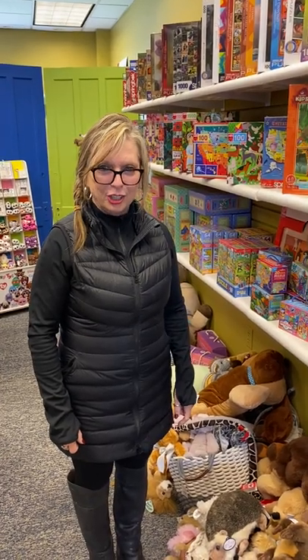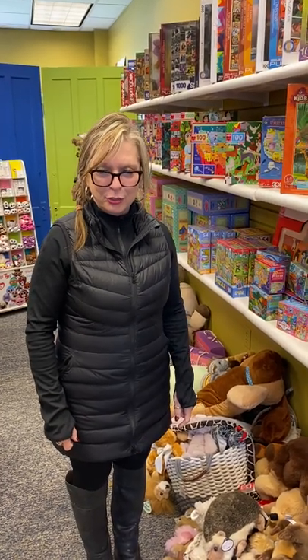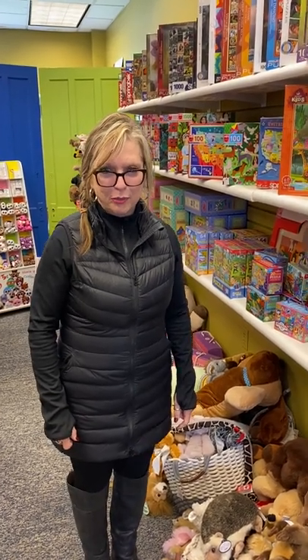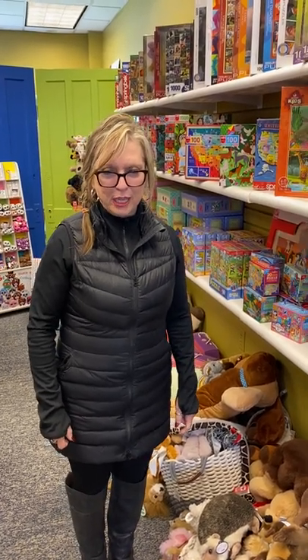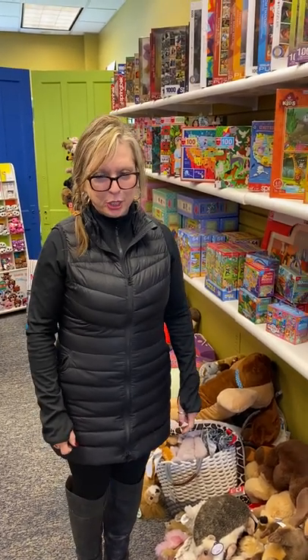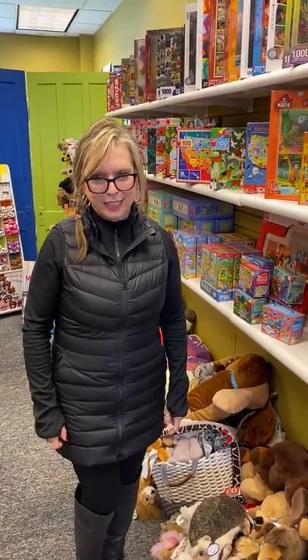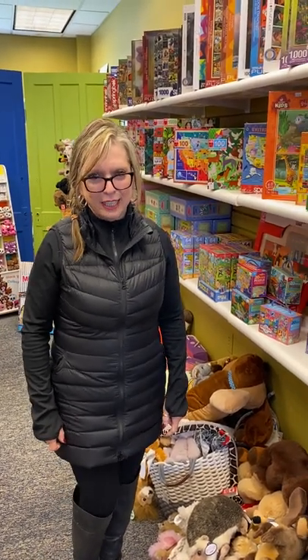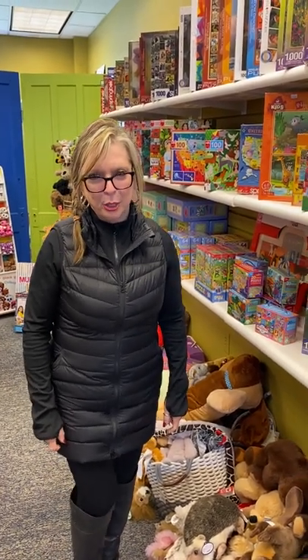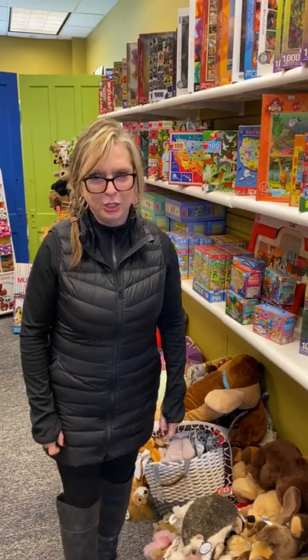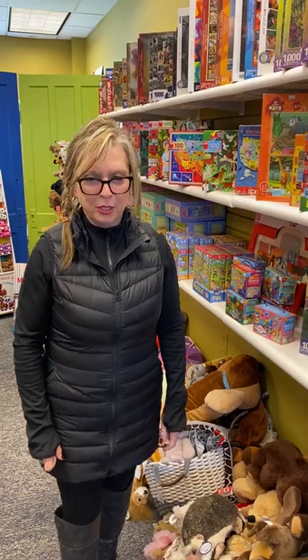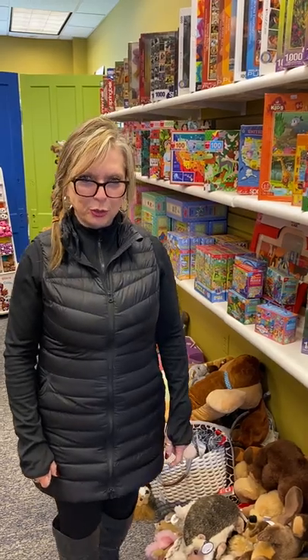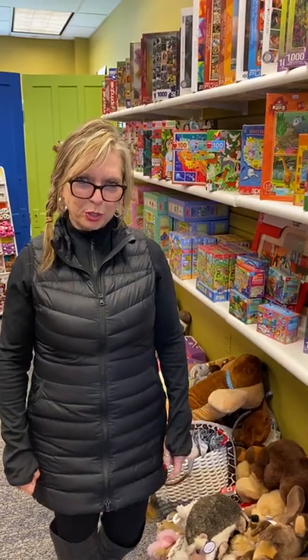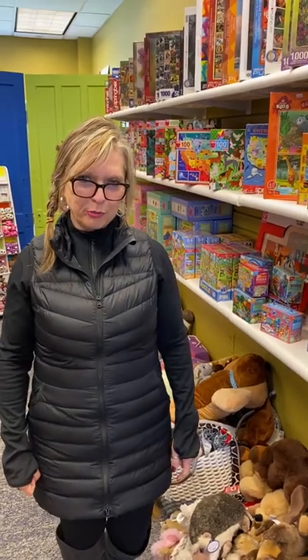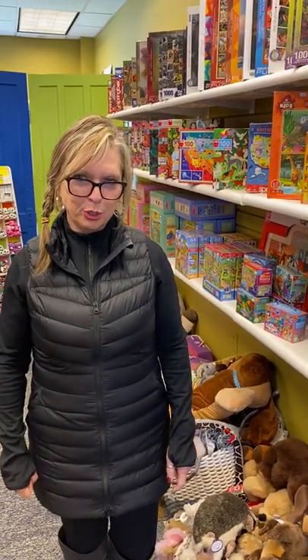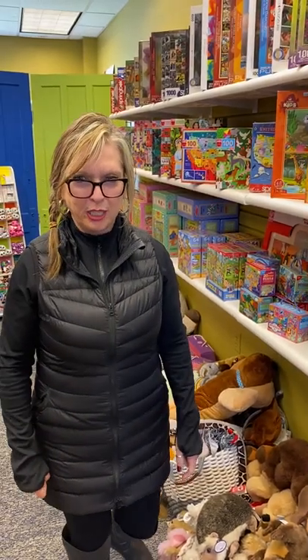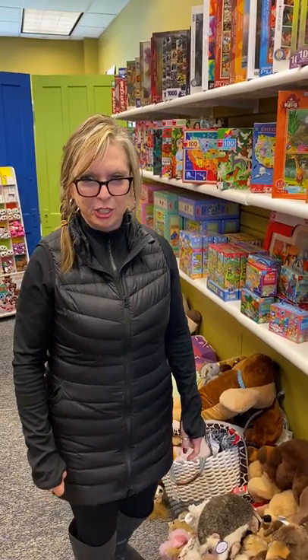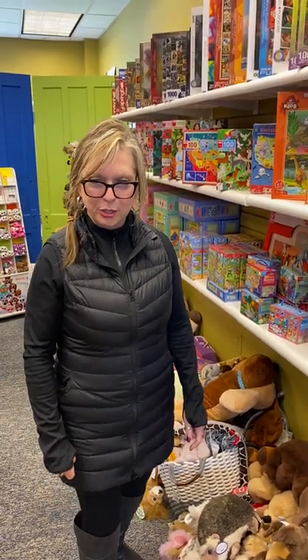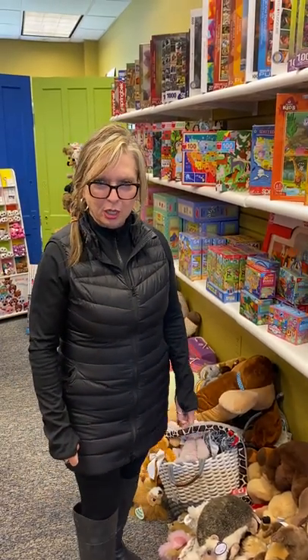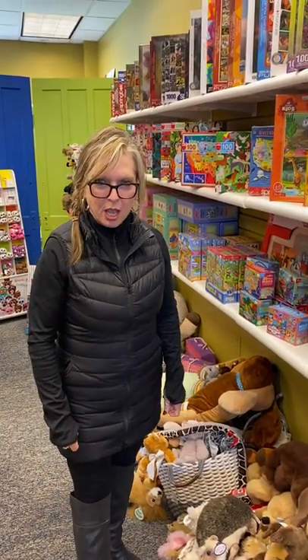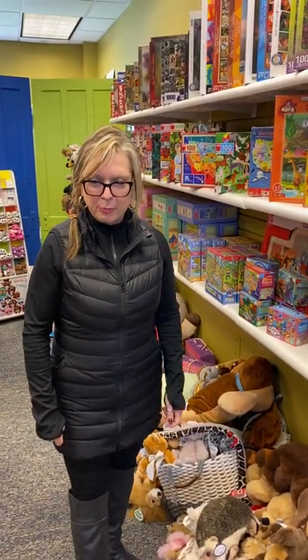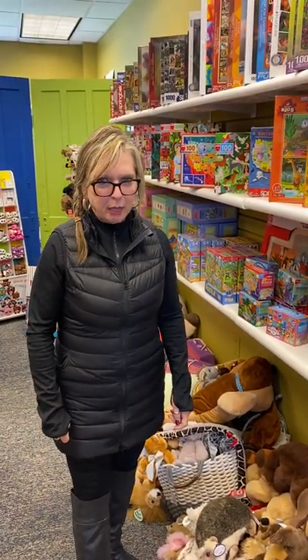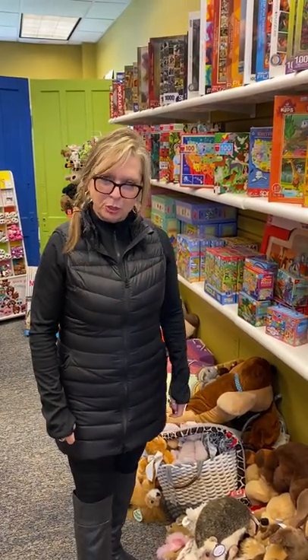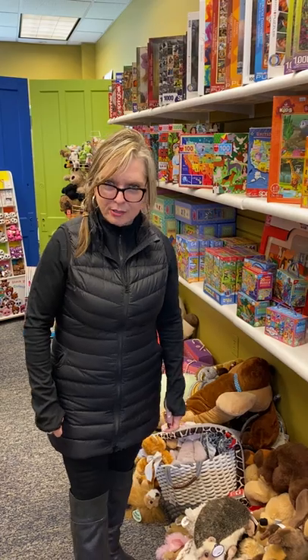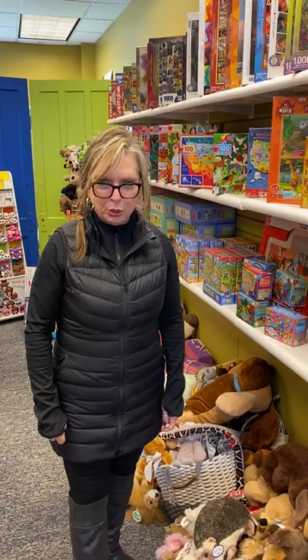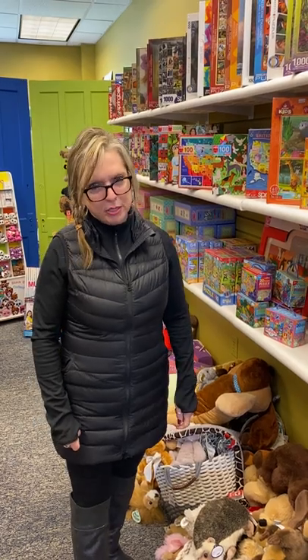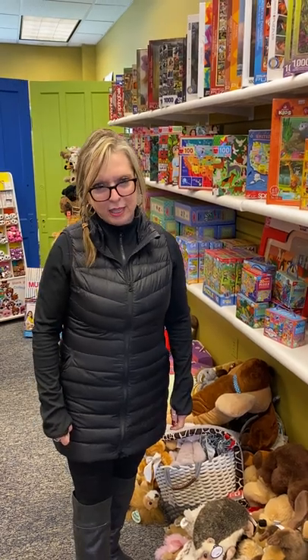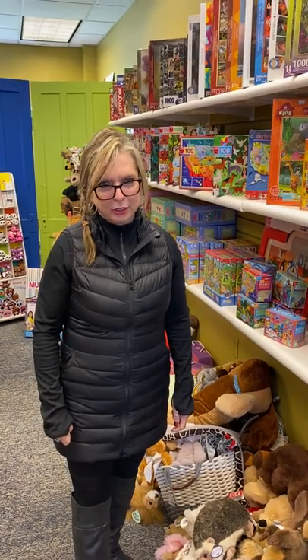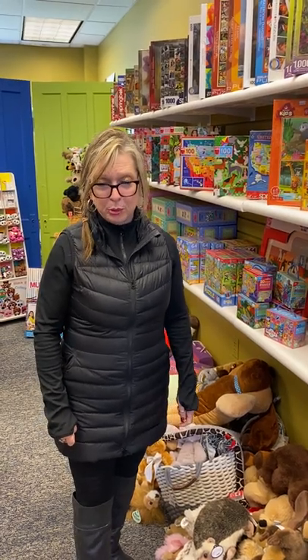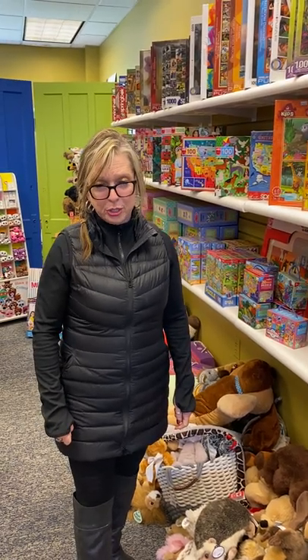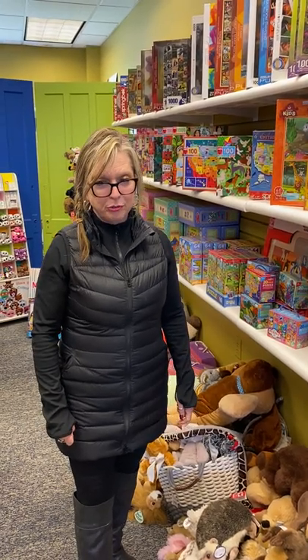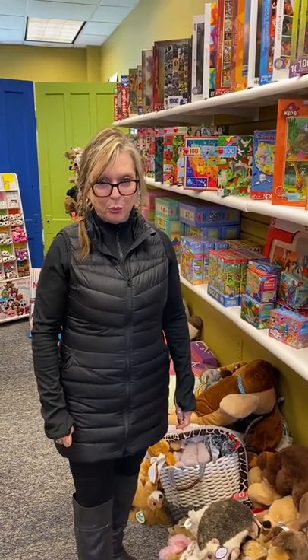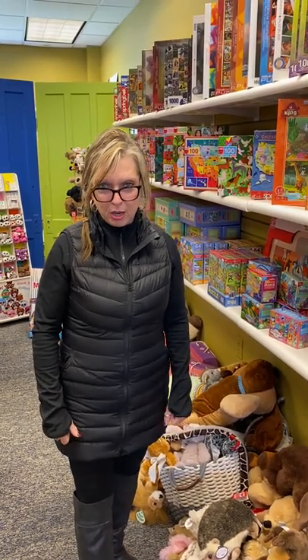Good afternoon everyone. My name is Janet Stanley and I'm here at Lee's Shops at Wagner Square, 24th Church Street, Kanadjahari, New York. This pandemic certainly has us all doing business a lot differently than we were doing just a few short weeks ago.